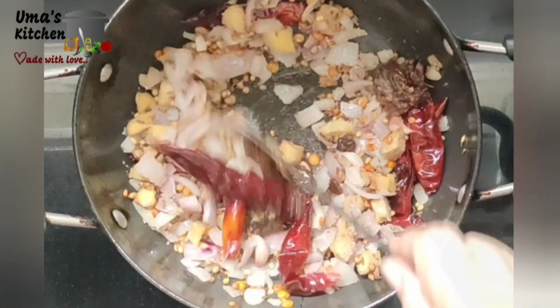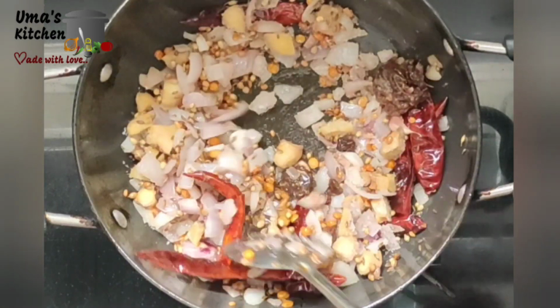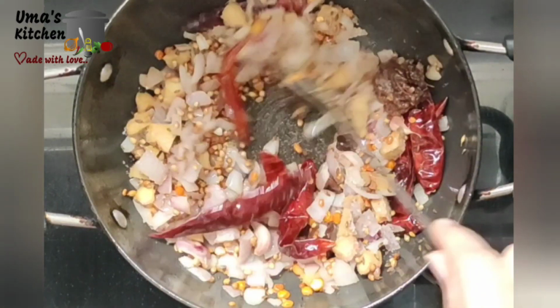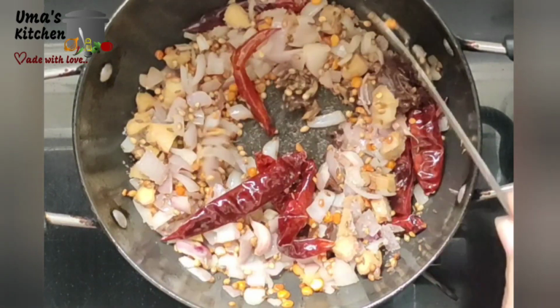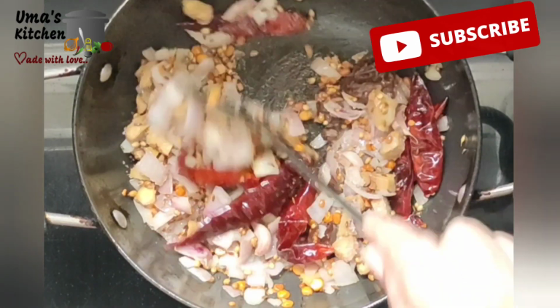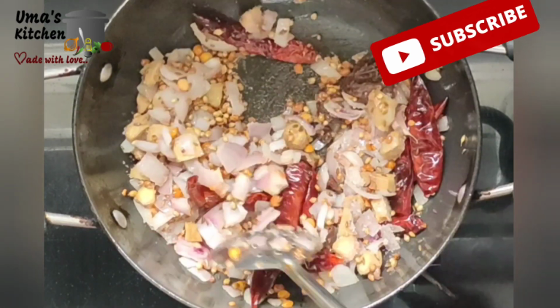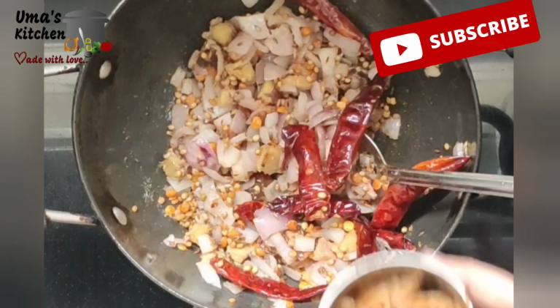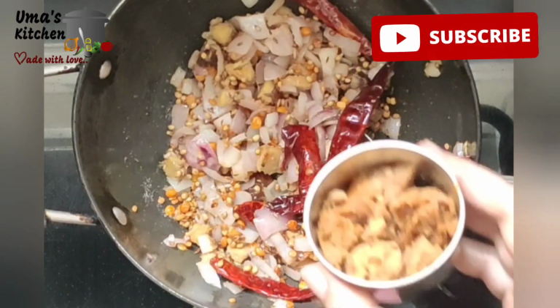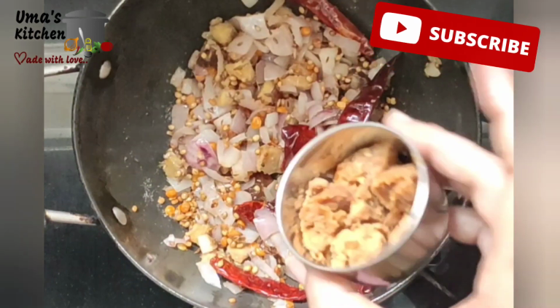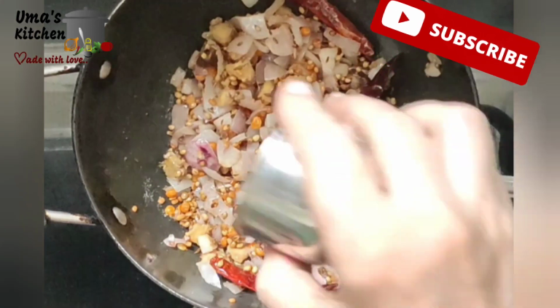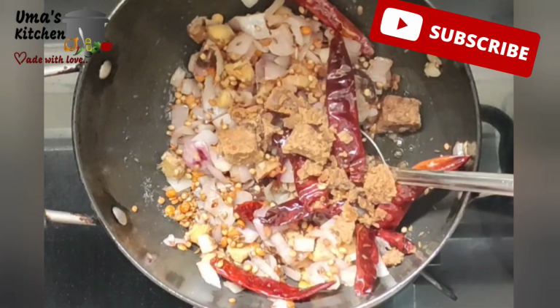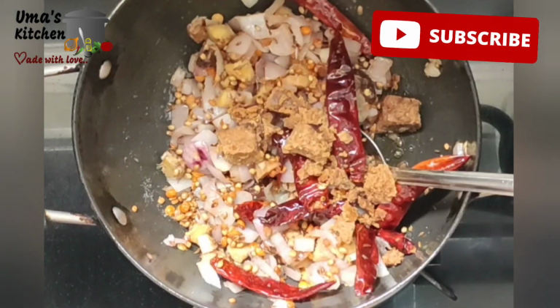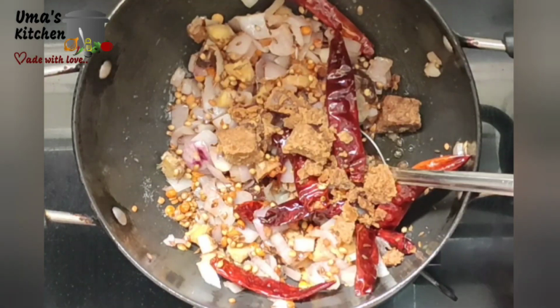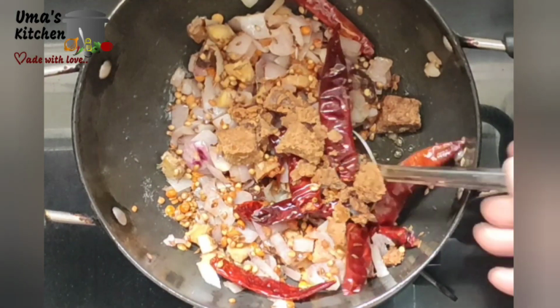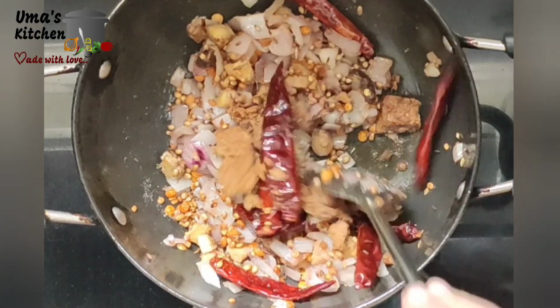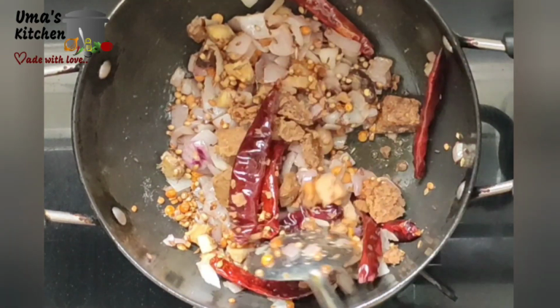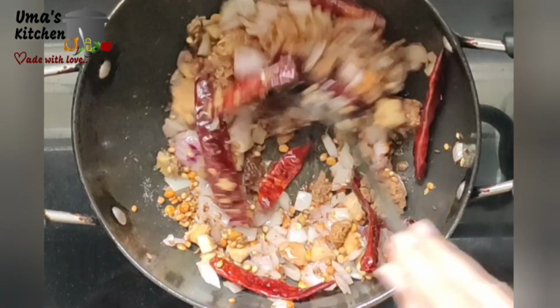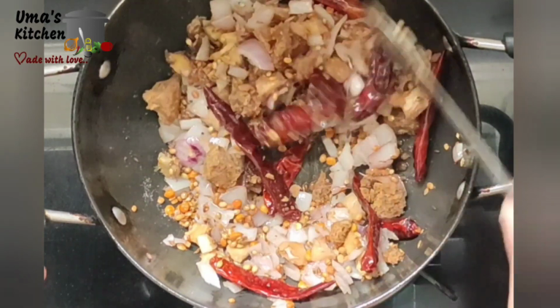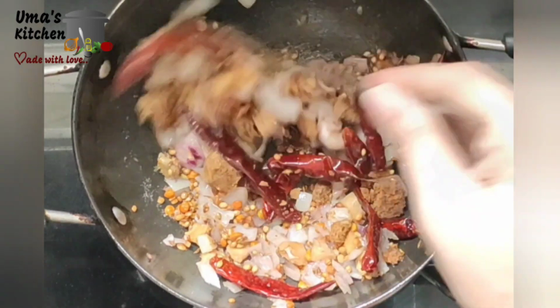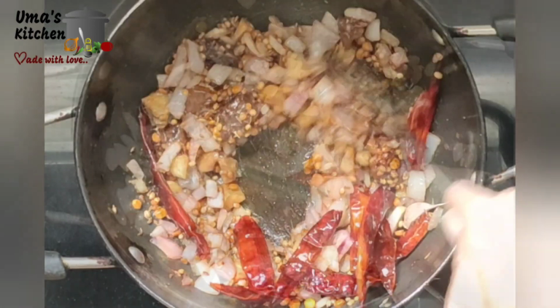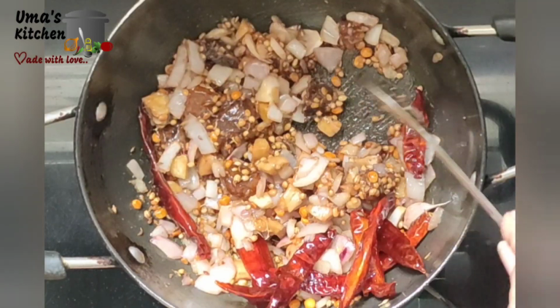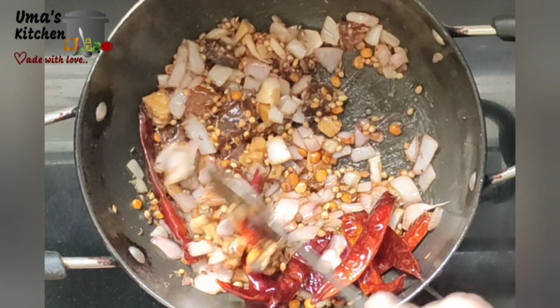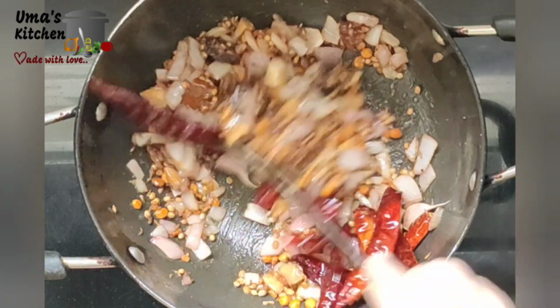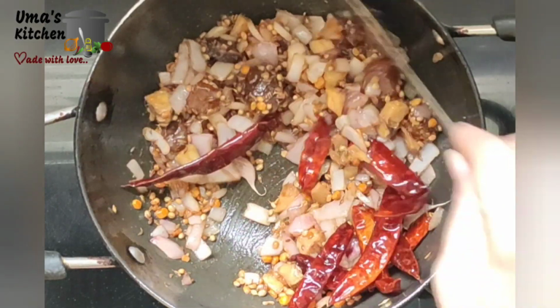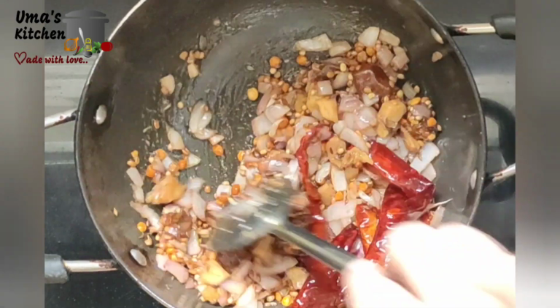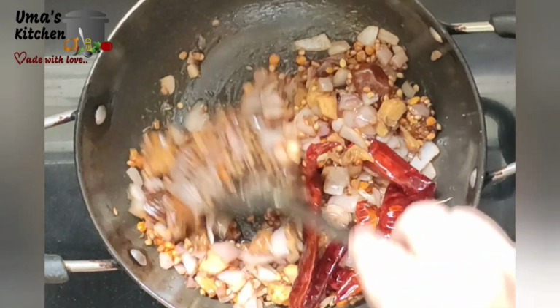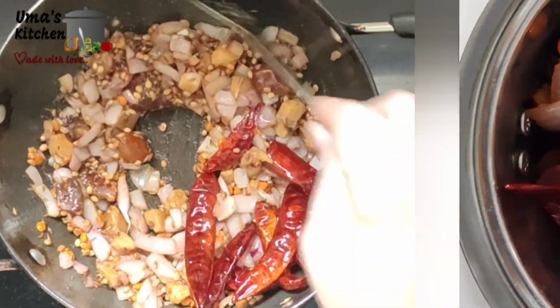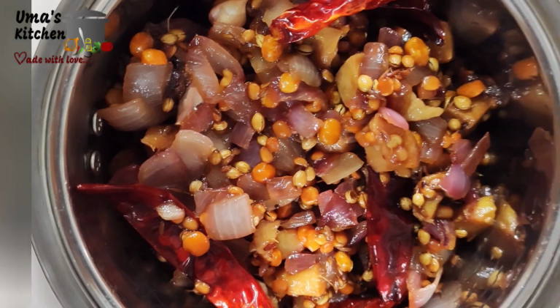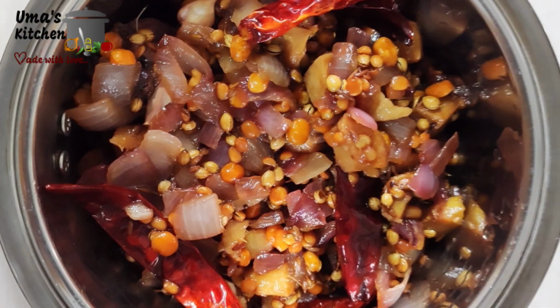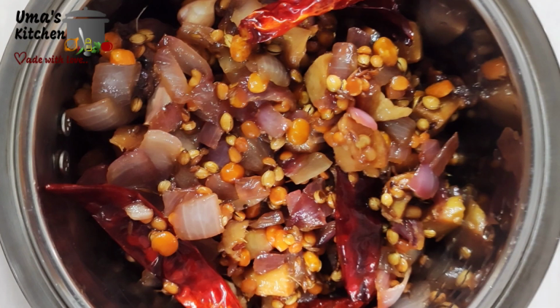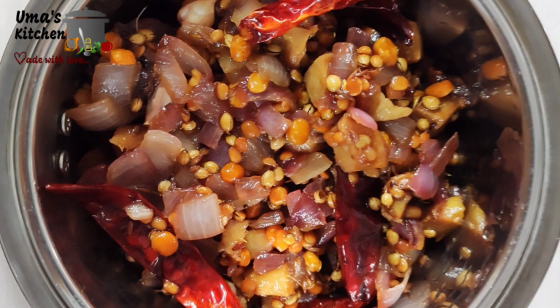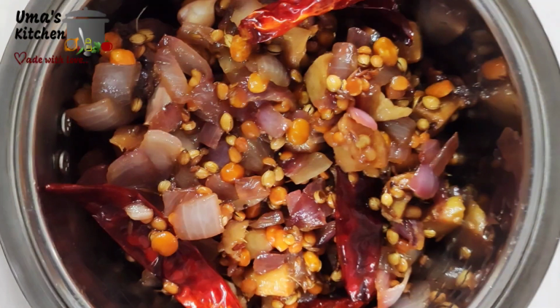Add 1 tablespoon of jaggery. Toss for 2 minutes. The onion will turn glassy and the raw smell of tamarind and jaggery will go off. Grind these finely.